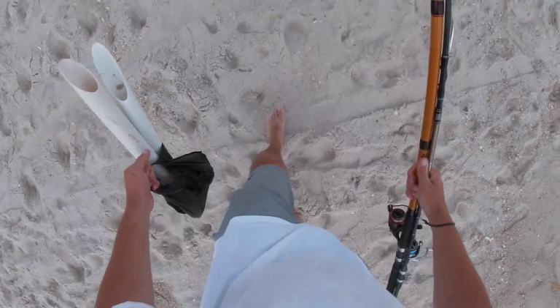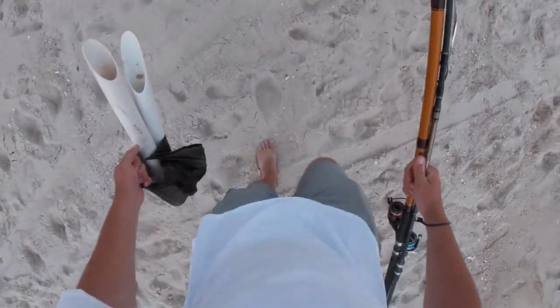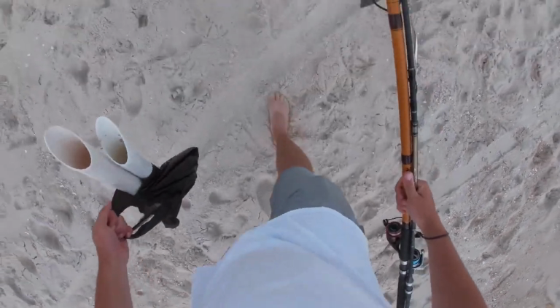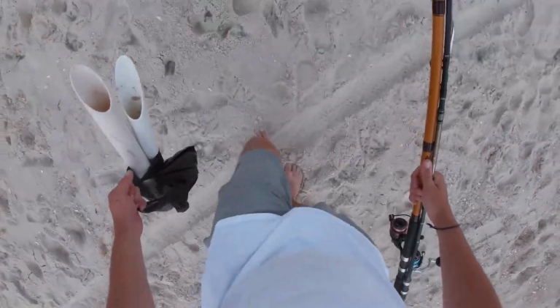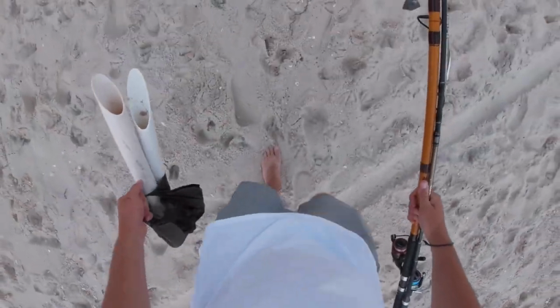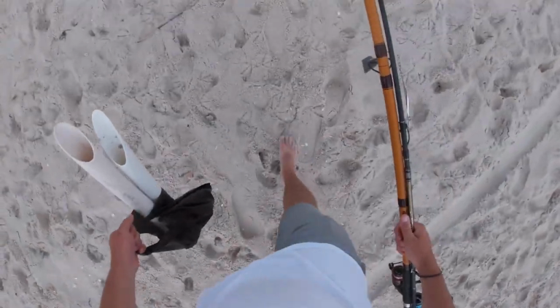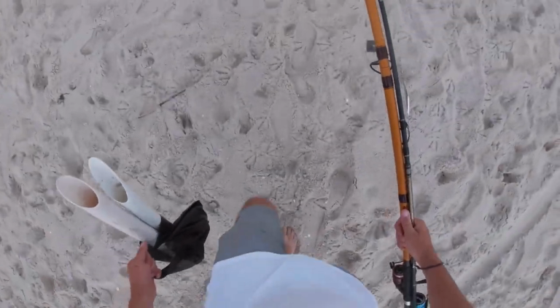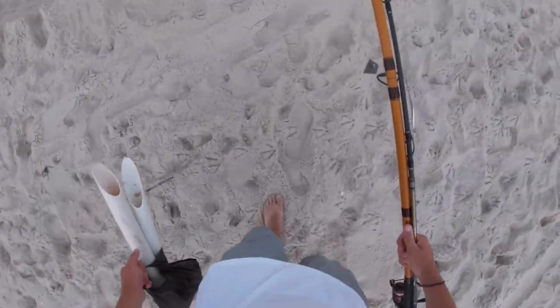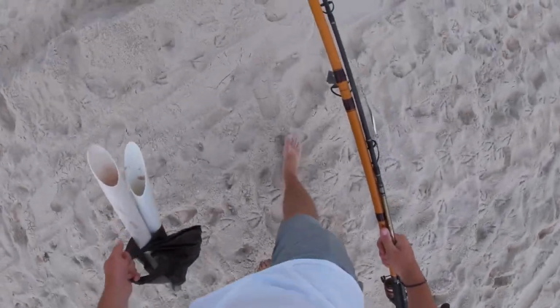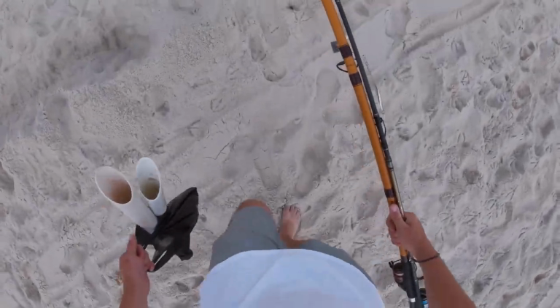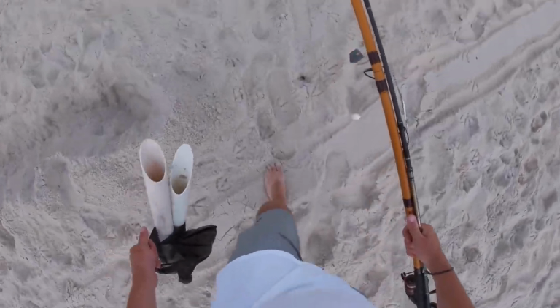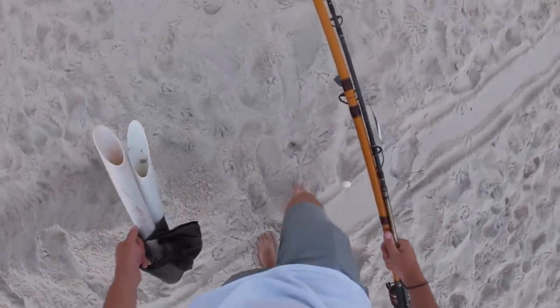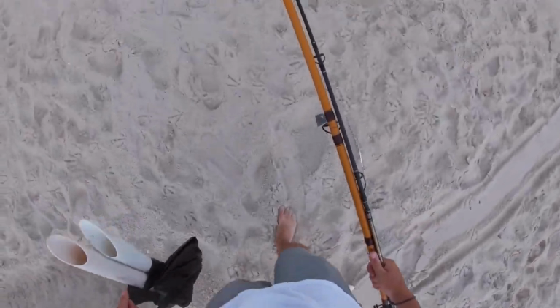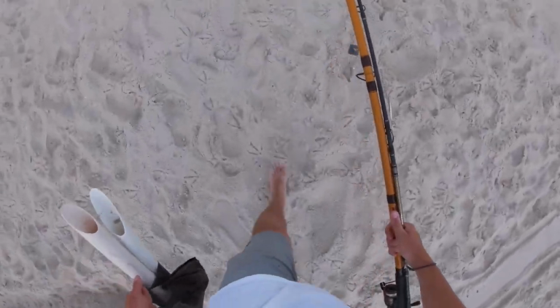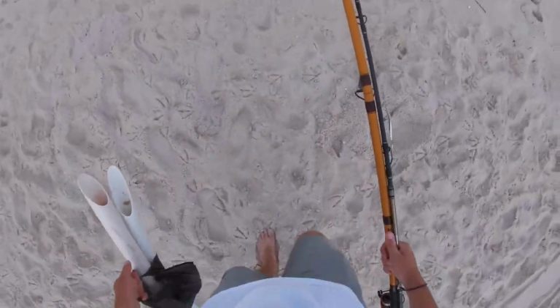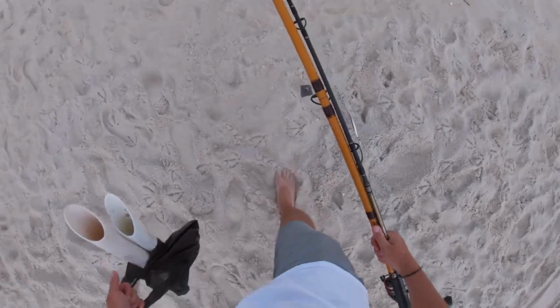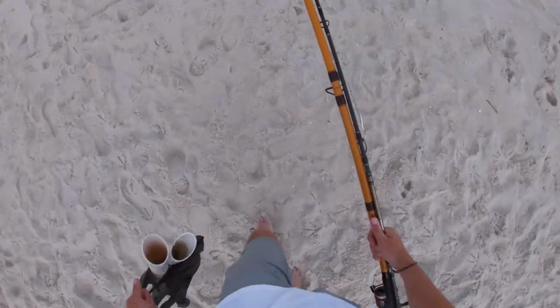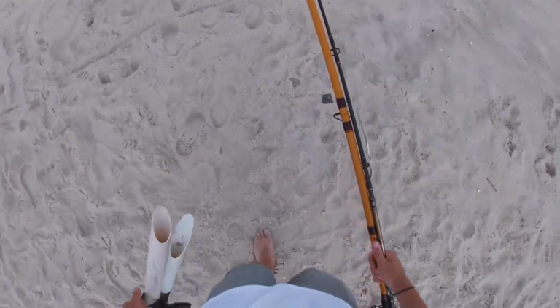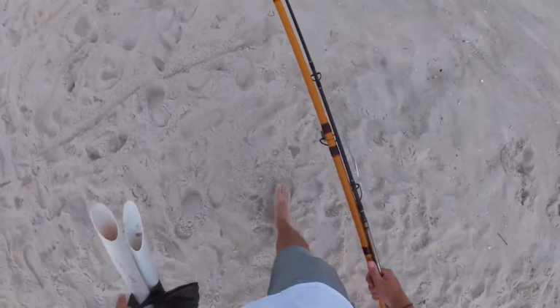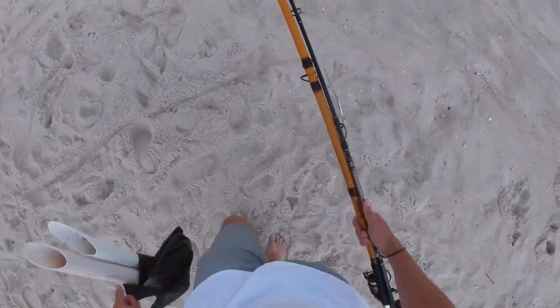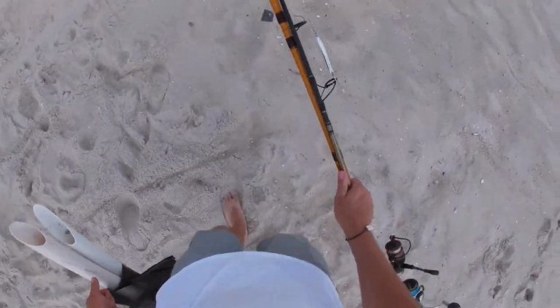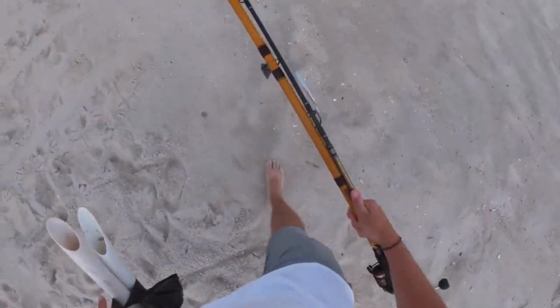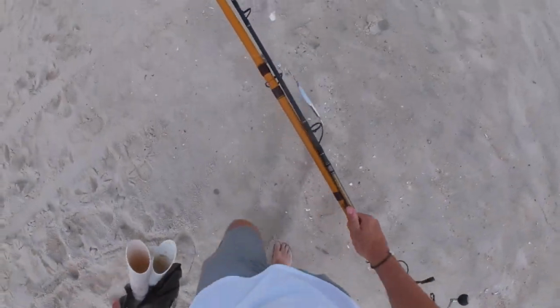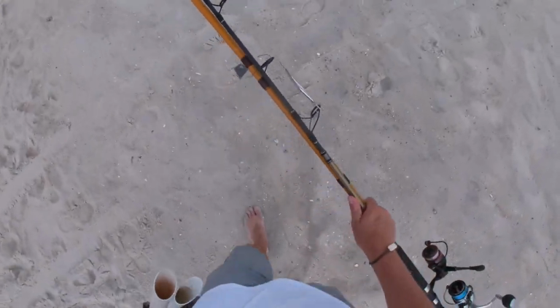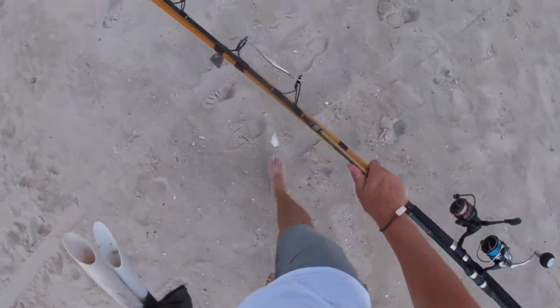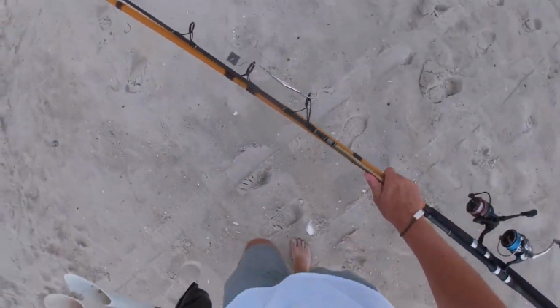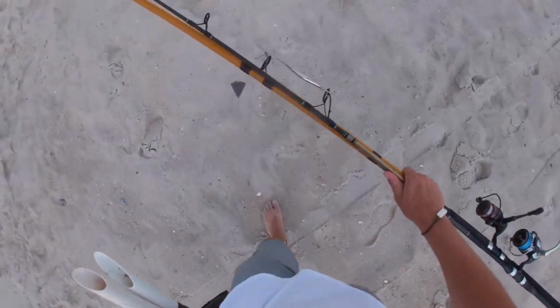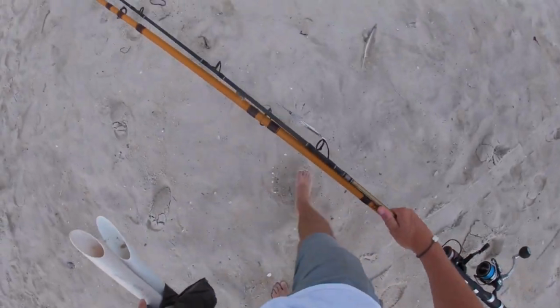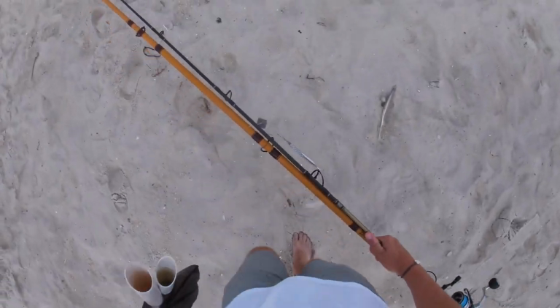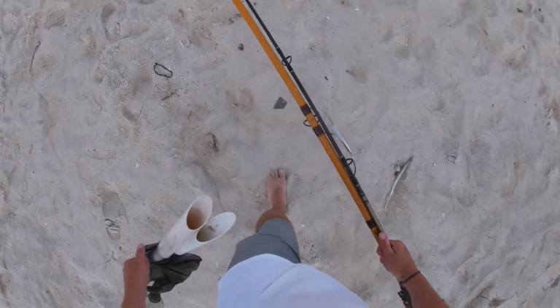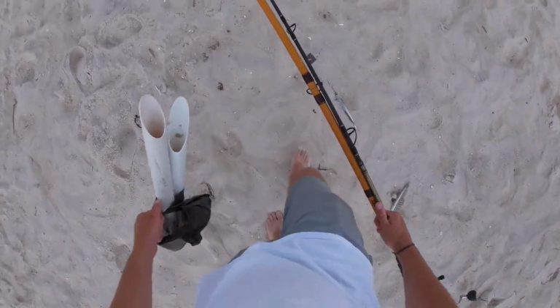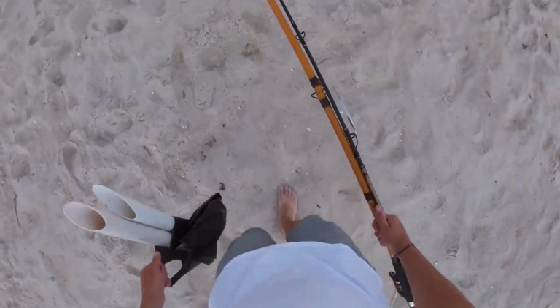What's going on guys, welcome back to another video. So it's June 29th, I've got a small window of time and I'm going to the open ocean surf to try some fishing. I got a bait rod as well as a rod to throw some lures on. We'll see what we get.